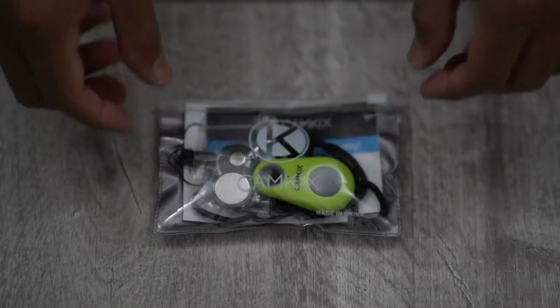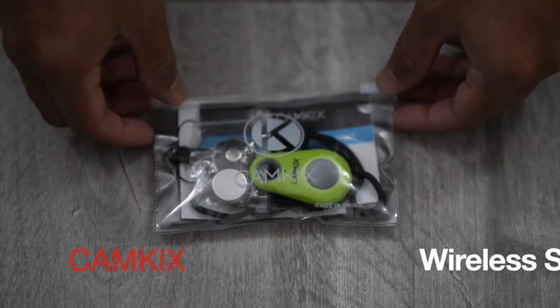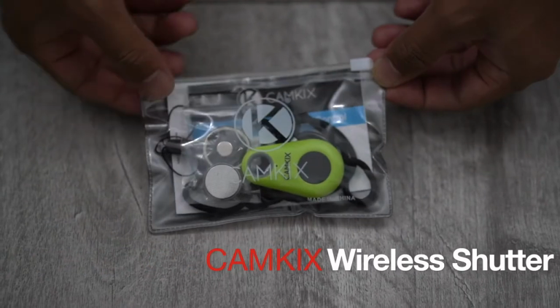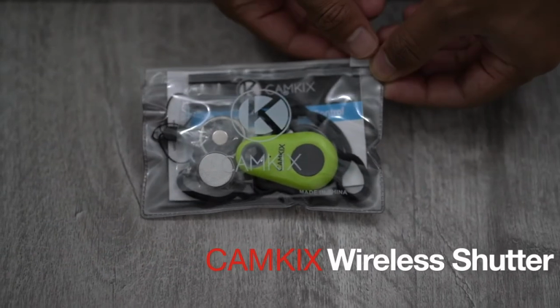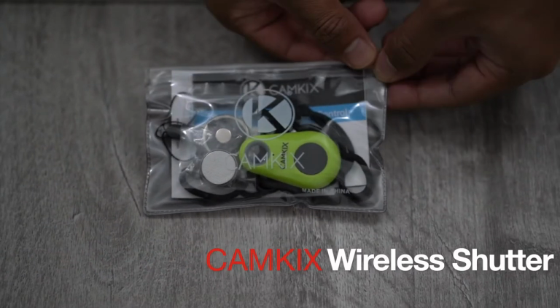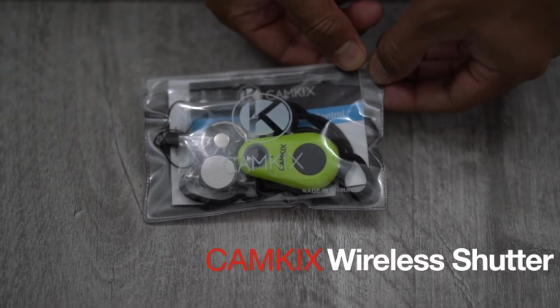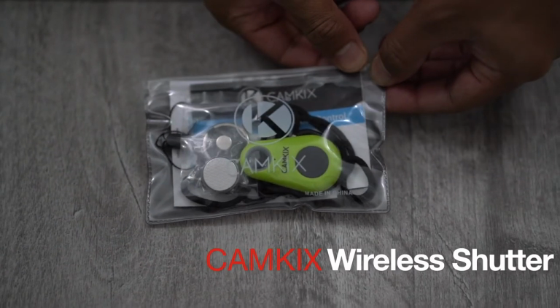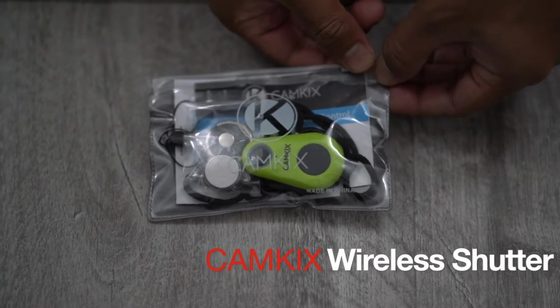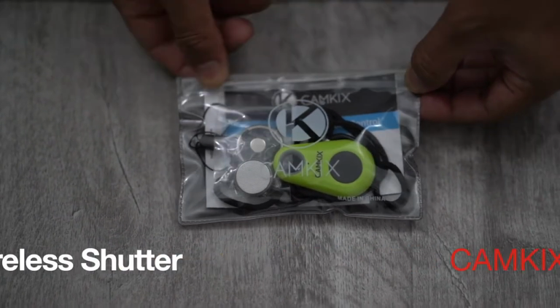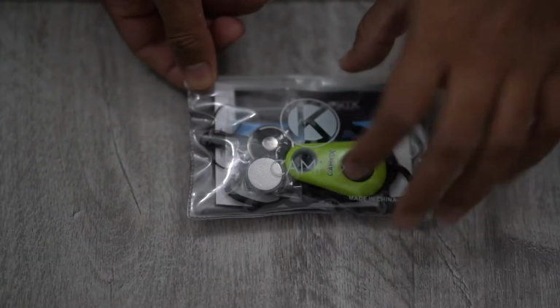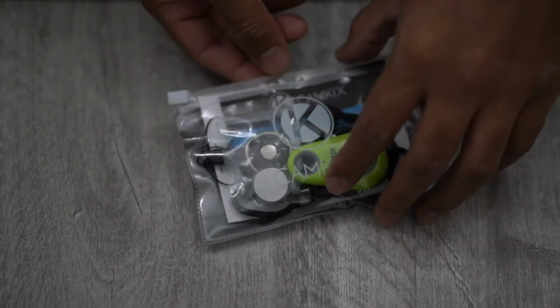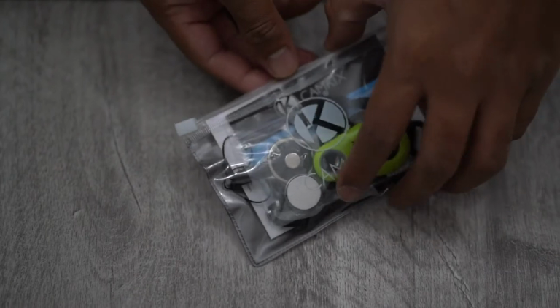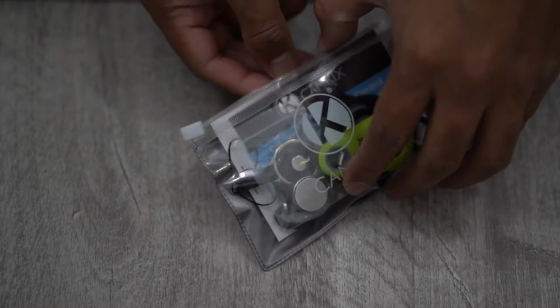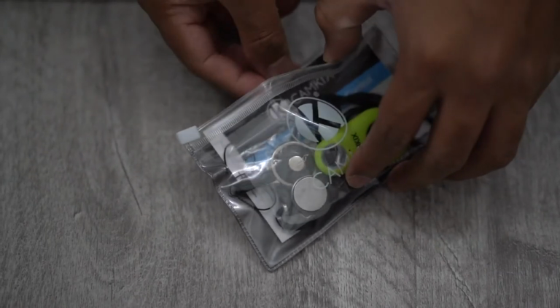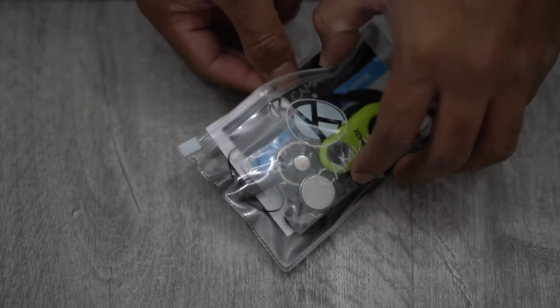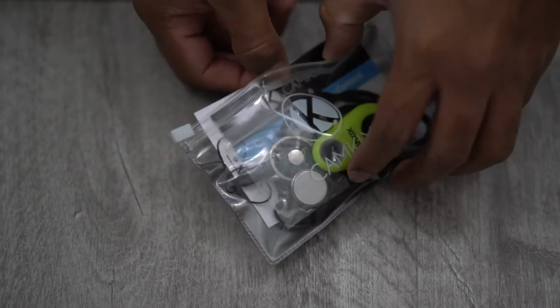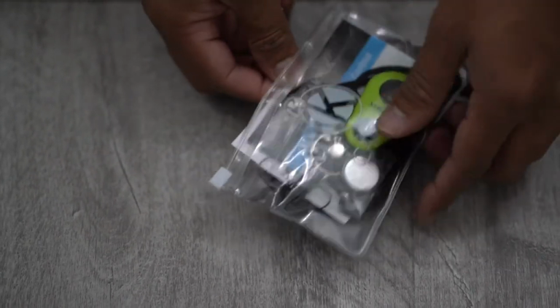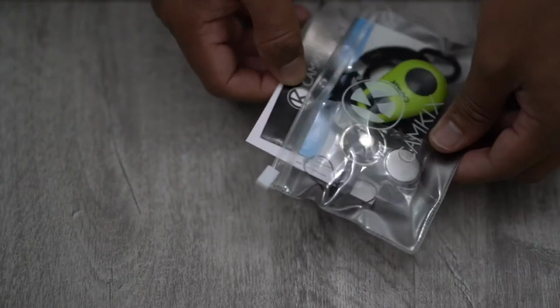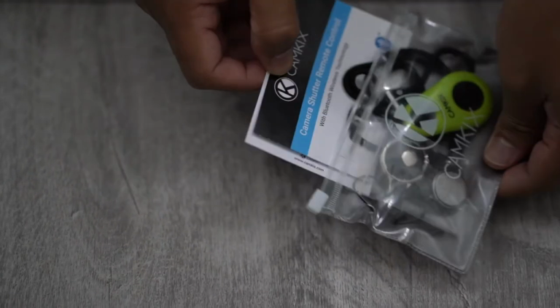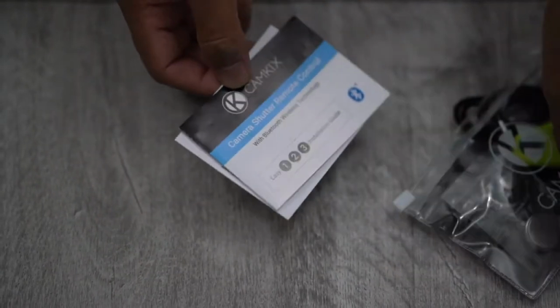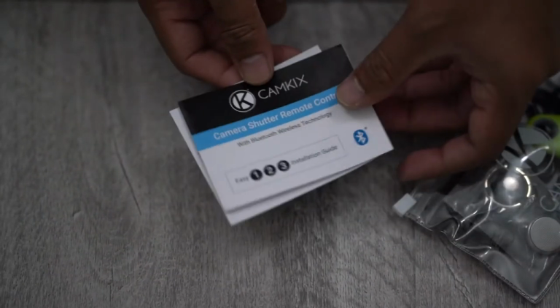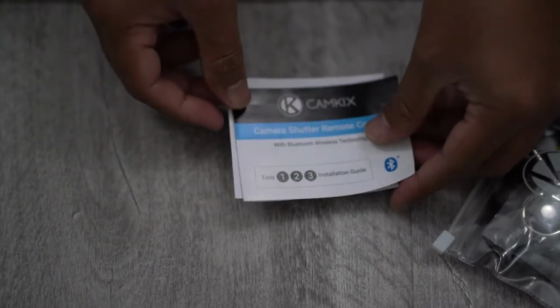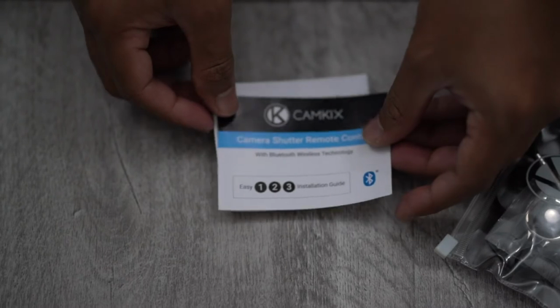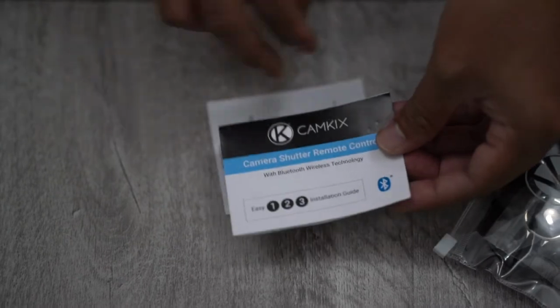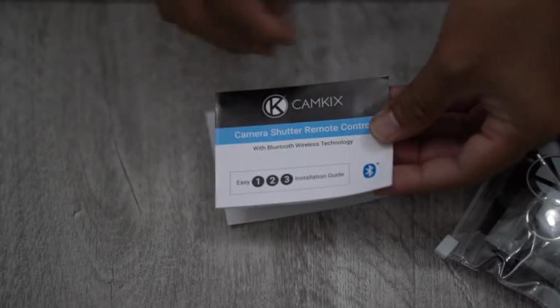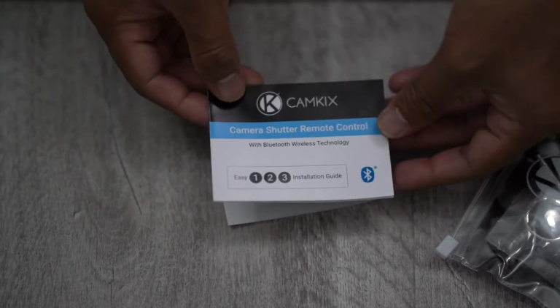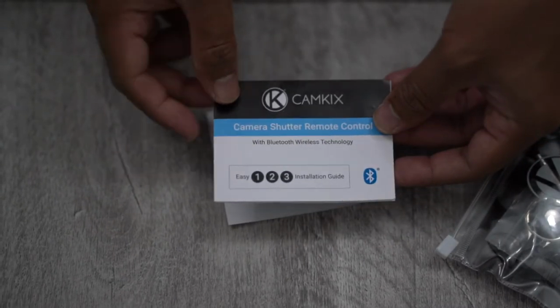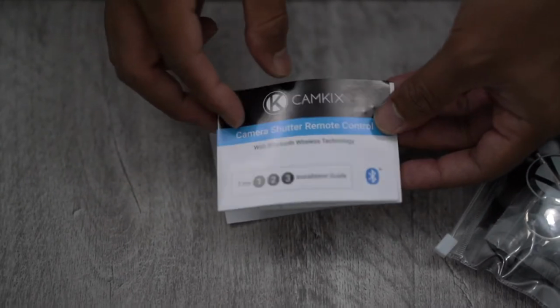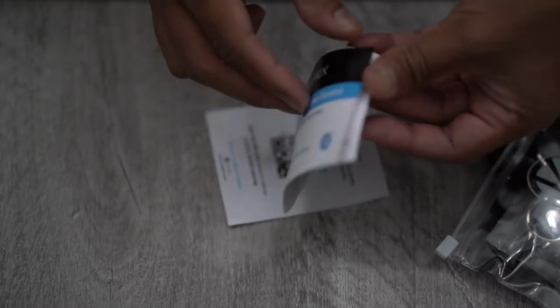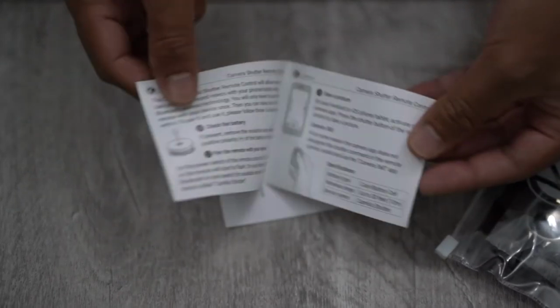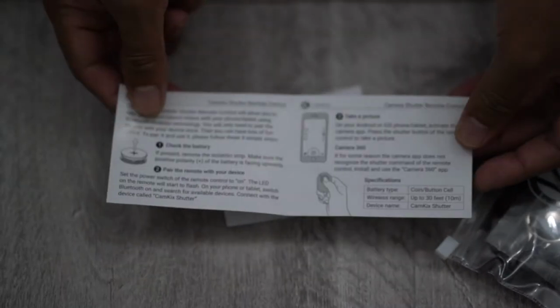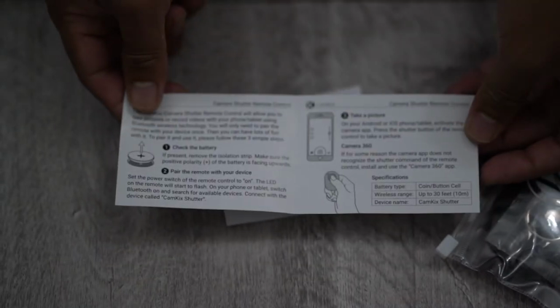Welcome to Reviewed in 10, where I review tech products and gadgets in 10 minutes or less. Today I'm going to be reviewing a Bluetooth smartphone shutter remote by a company called CamKicks.